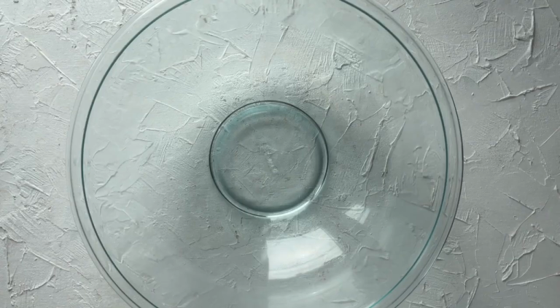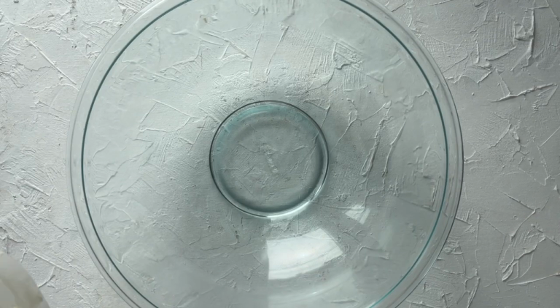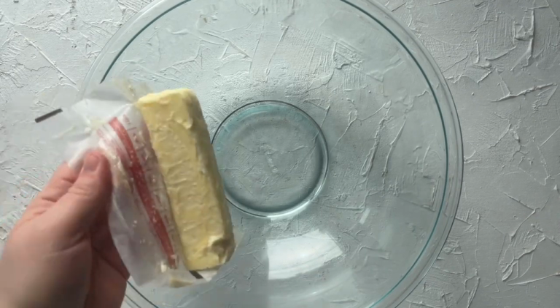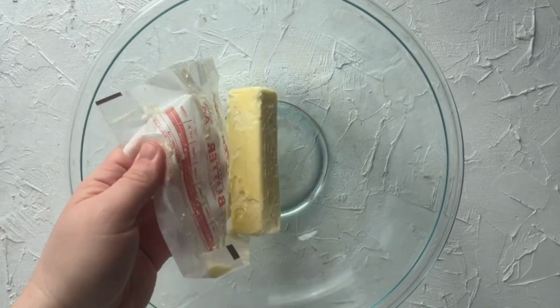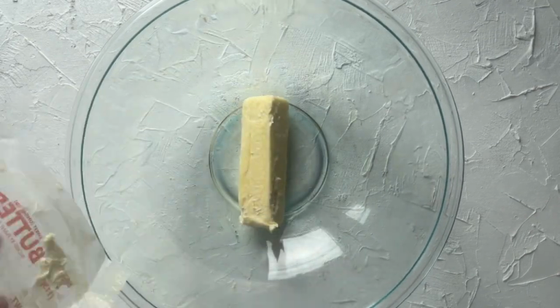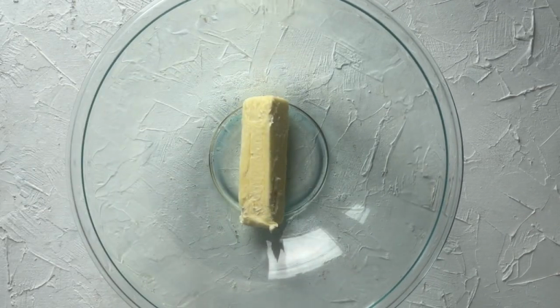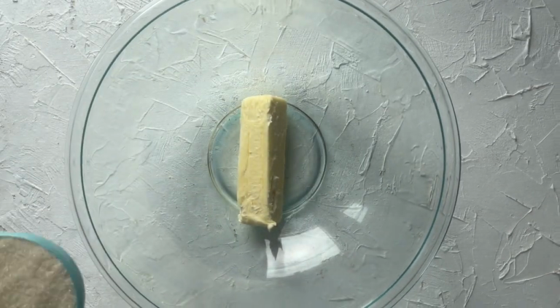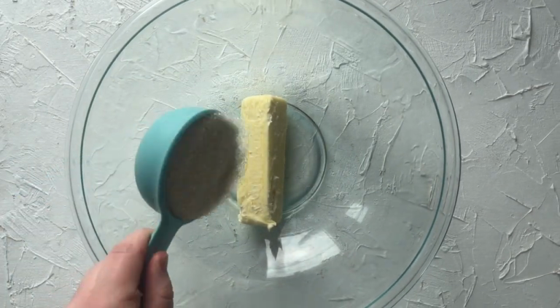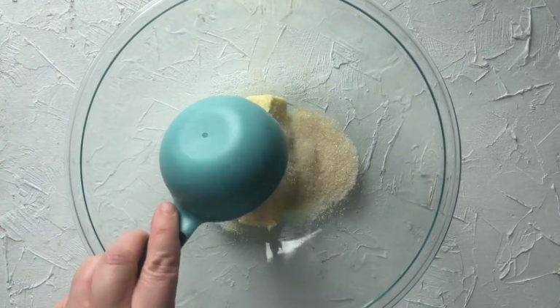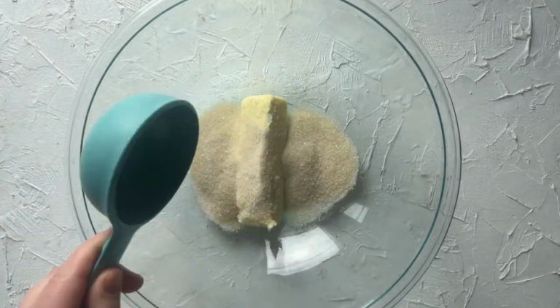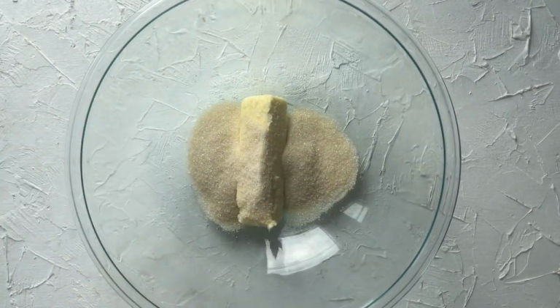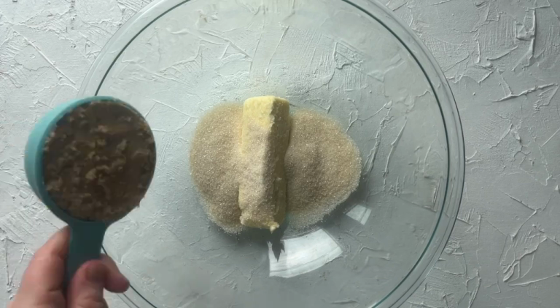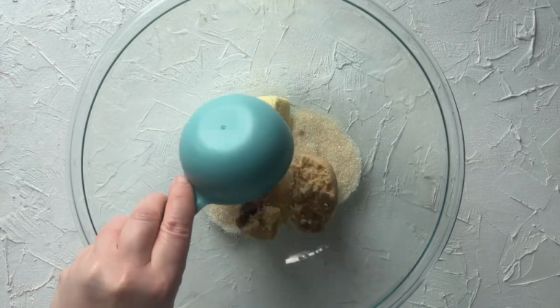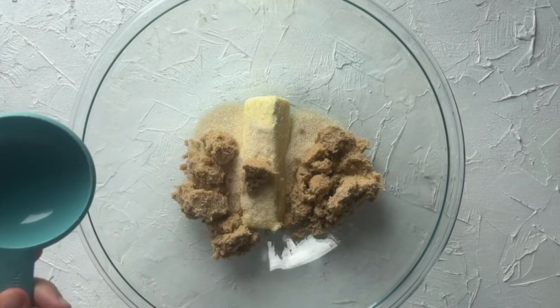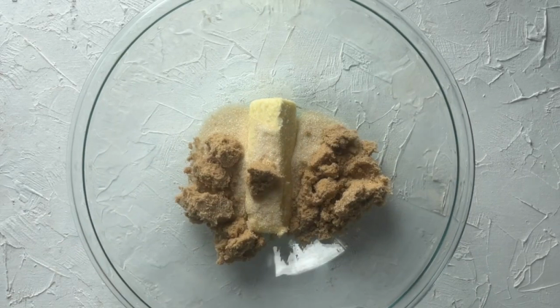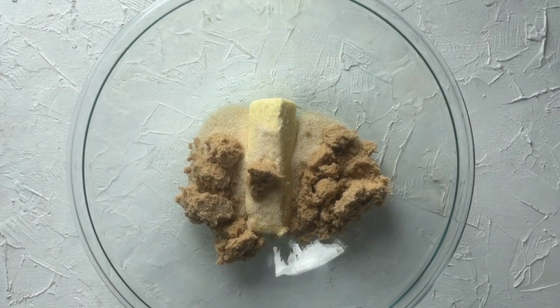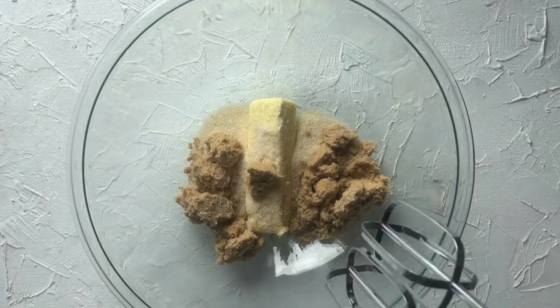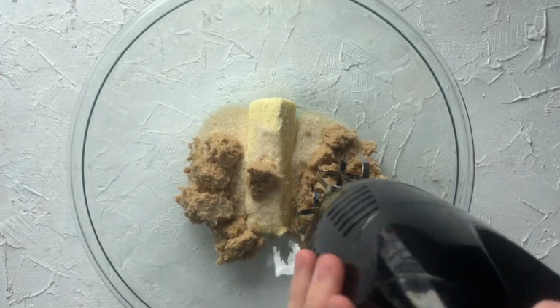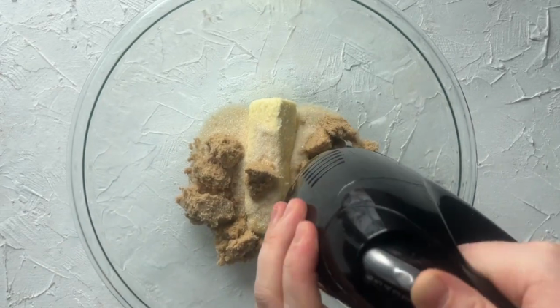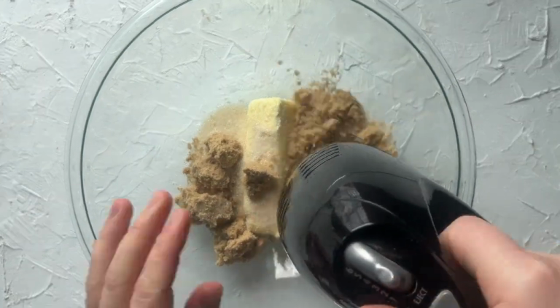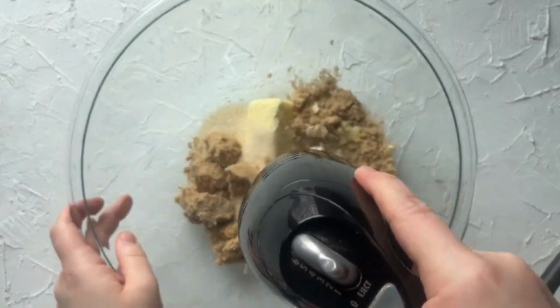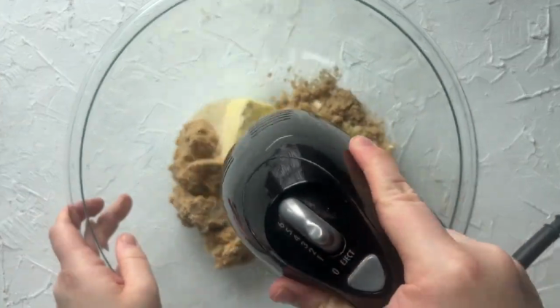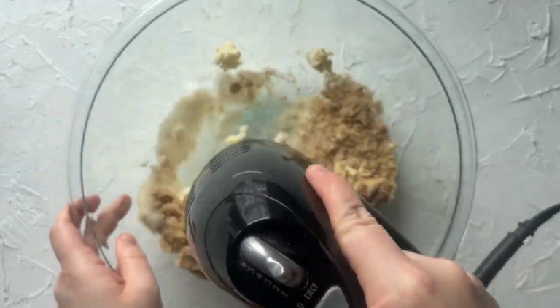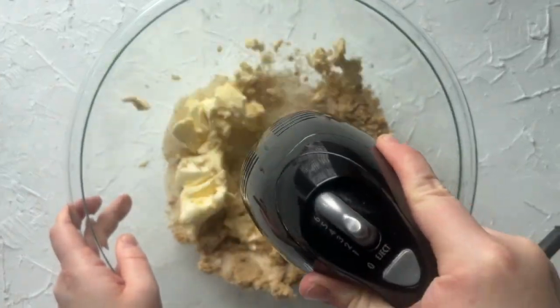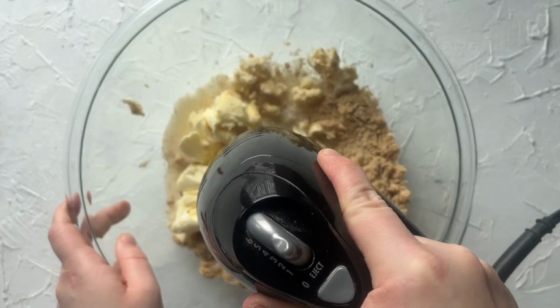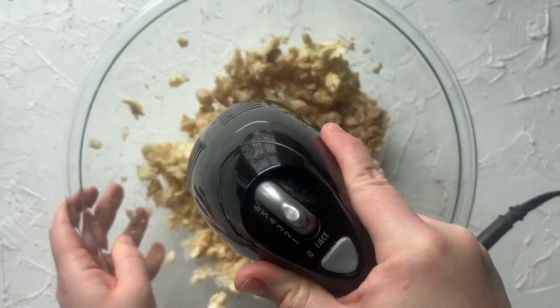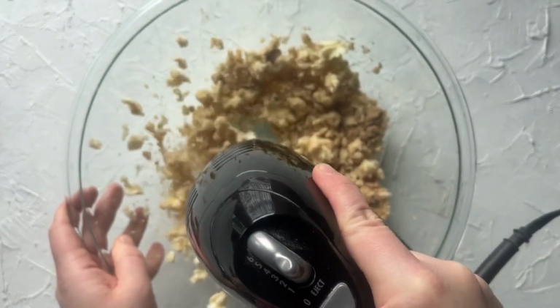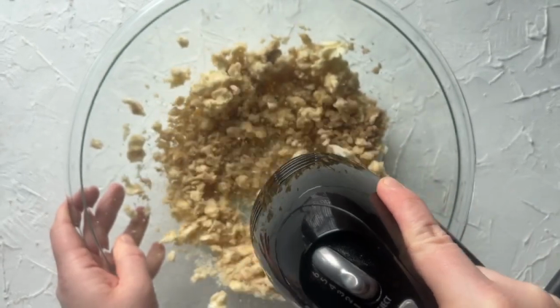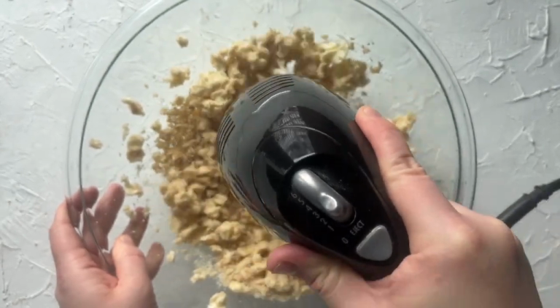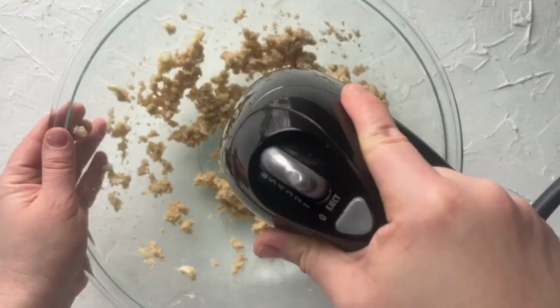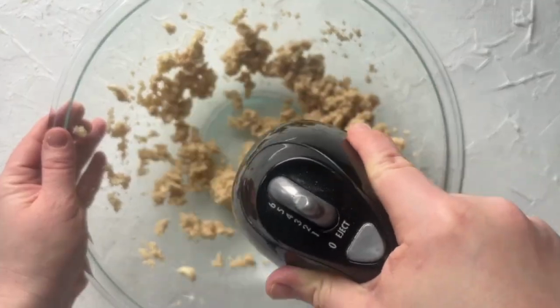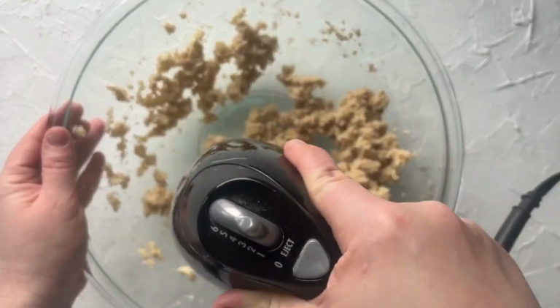First we are going to start with making the brownie base. You're going to combine a half a cup of softened butter, a half a cup of granulated sugar, and a half a cup of brown sugar, and mix it until it is nice and beaten.